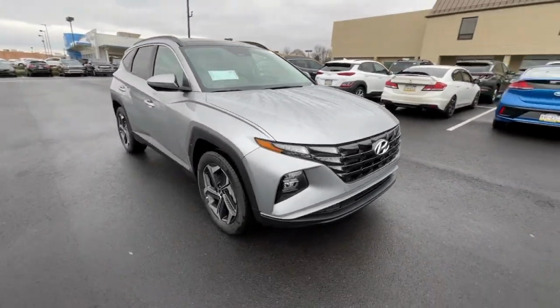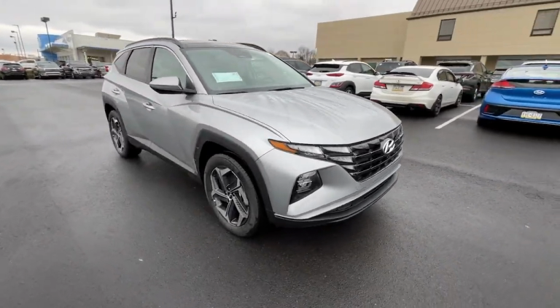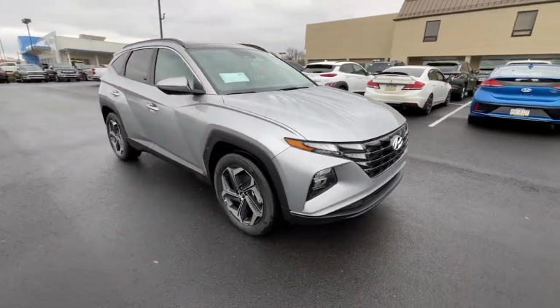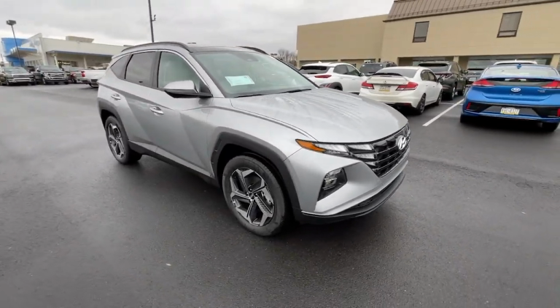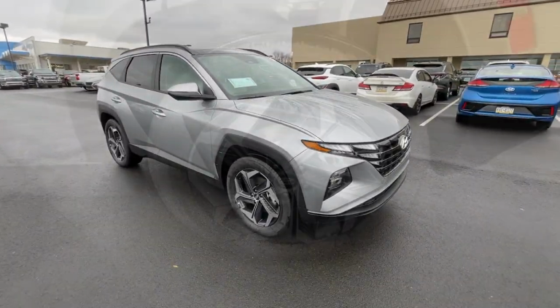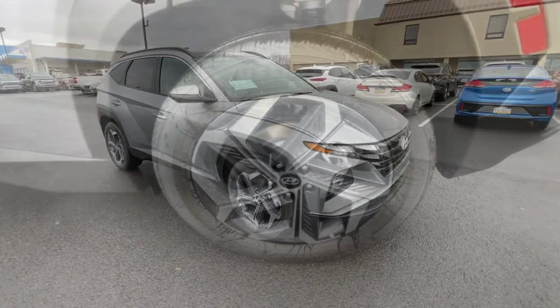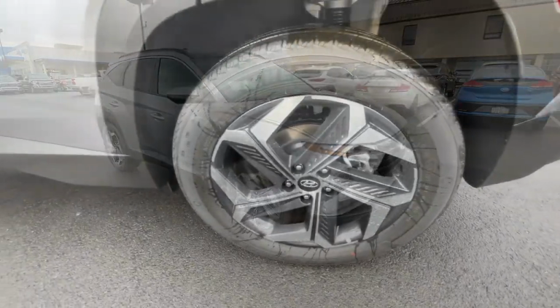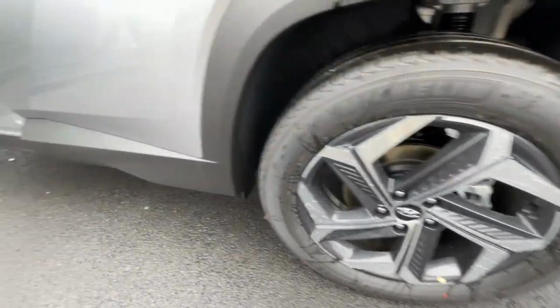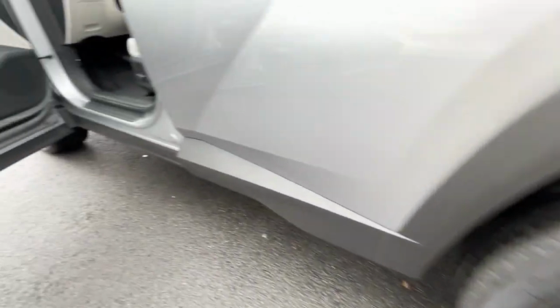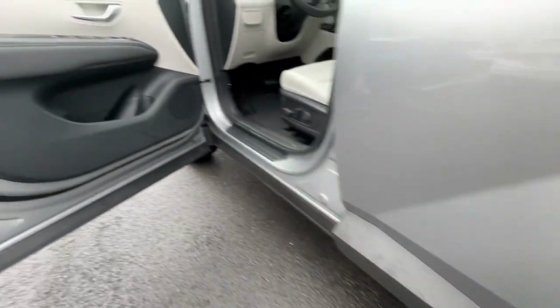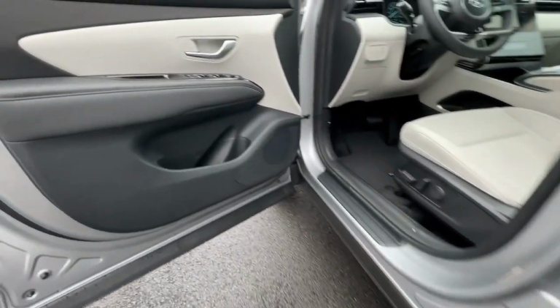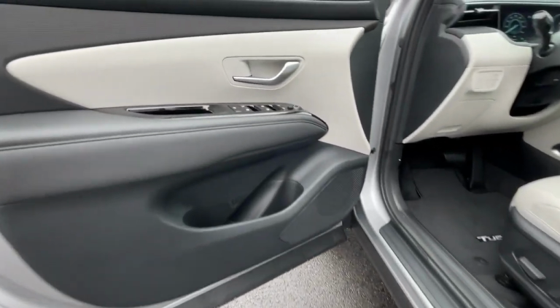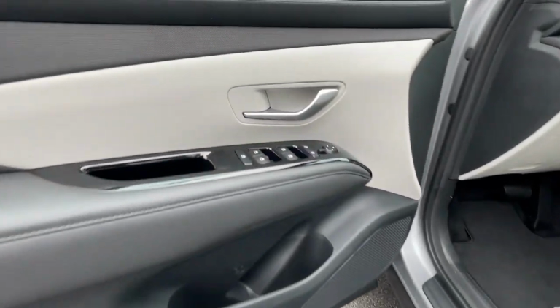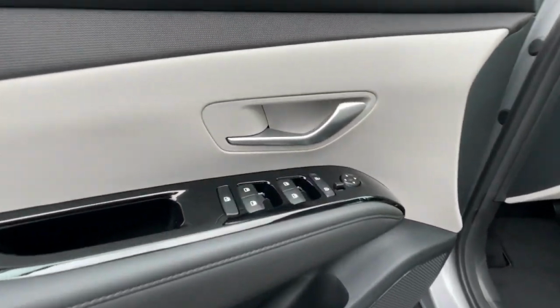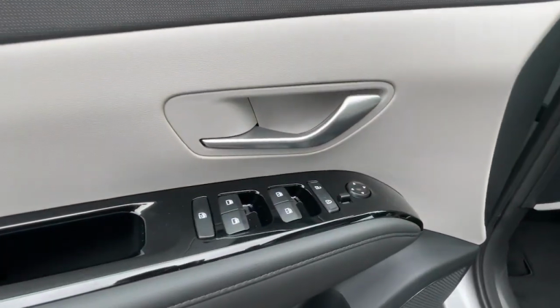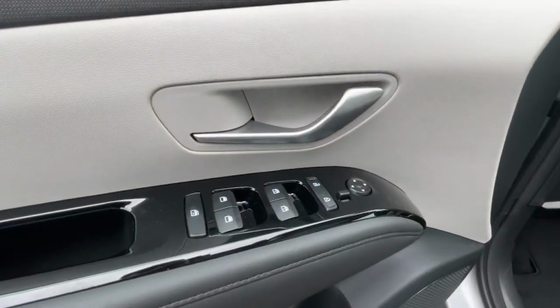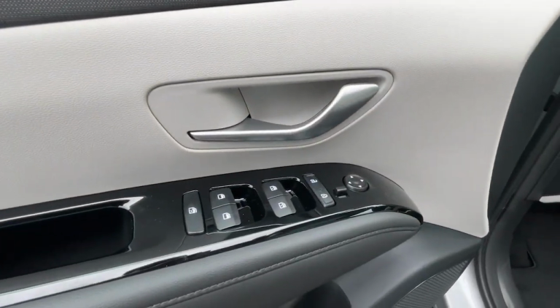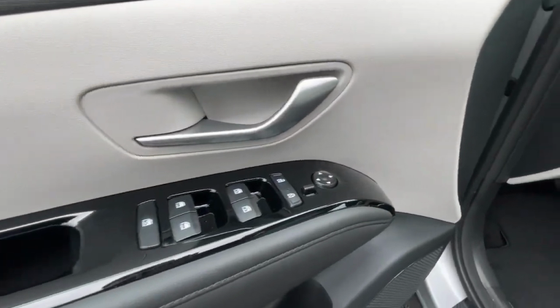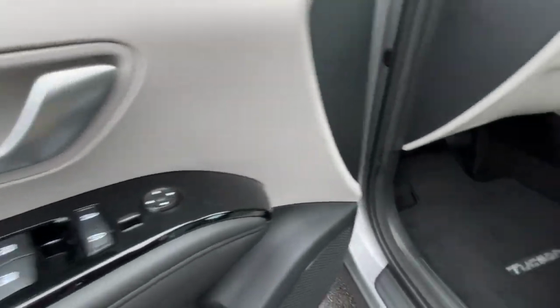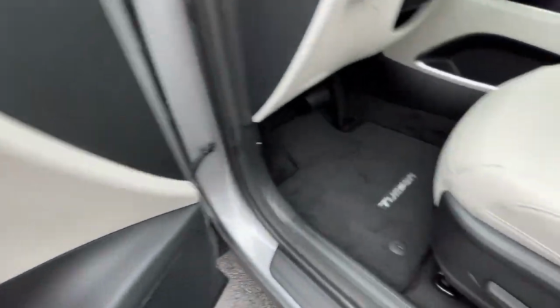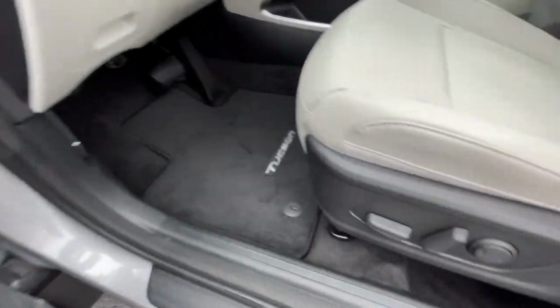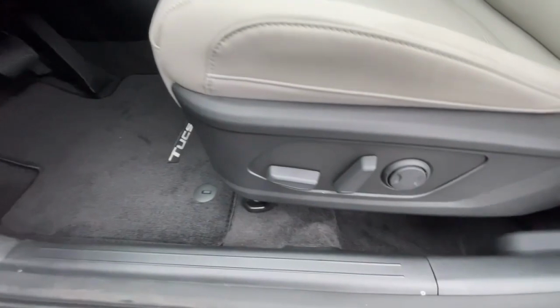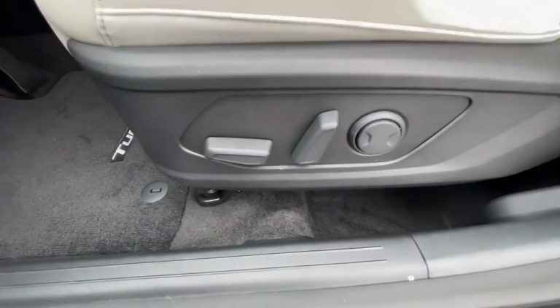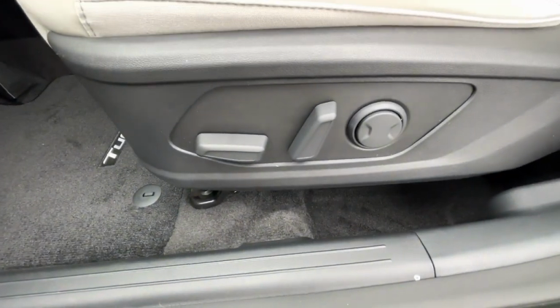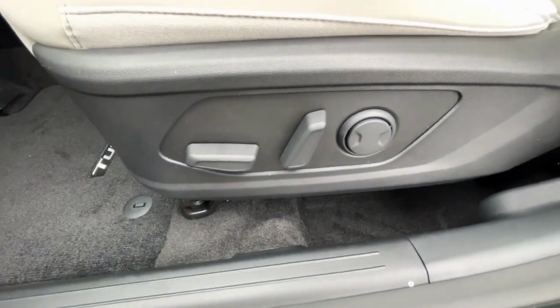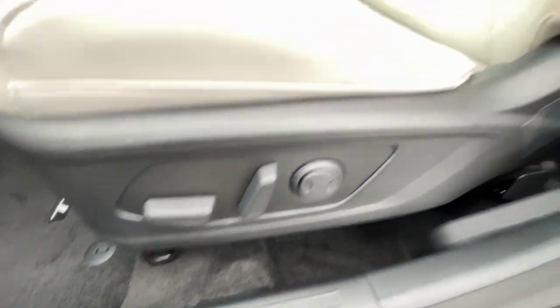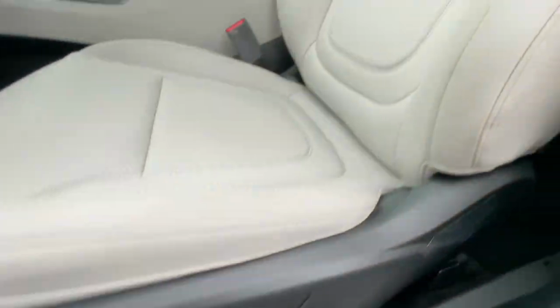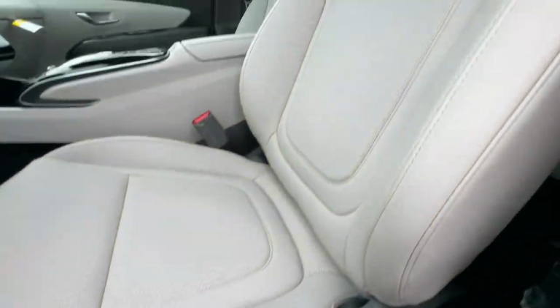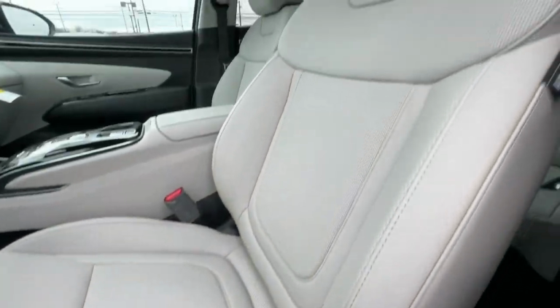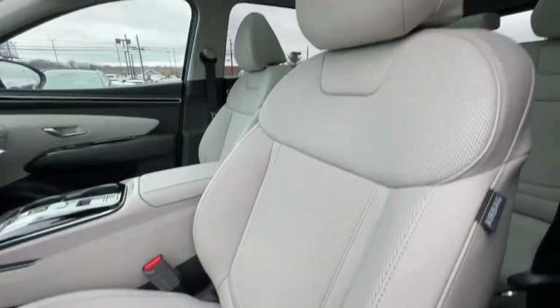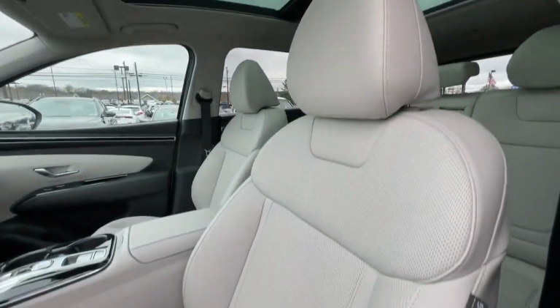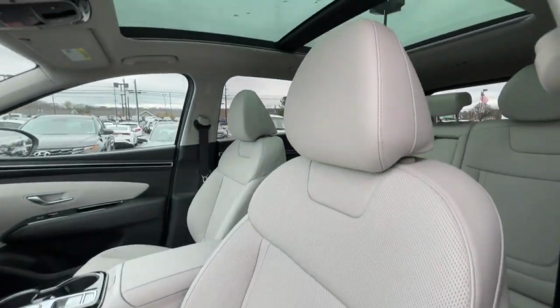The following are some of this vehicle's highlighted options: pre-collision system, lane departure warning, panoramic roof, sun/moonroof, all-wheel drive.